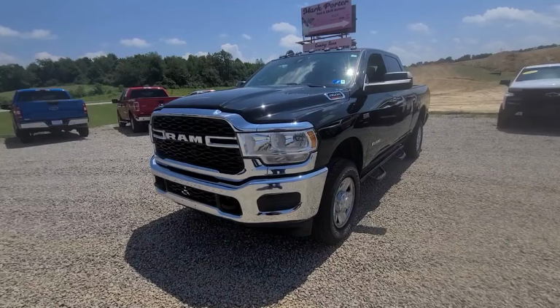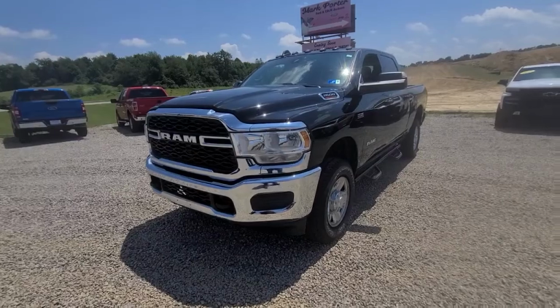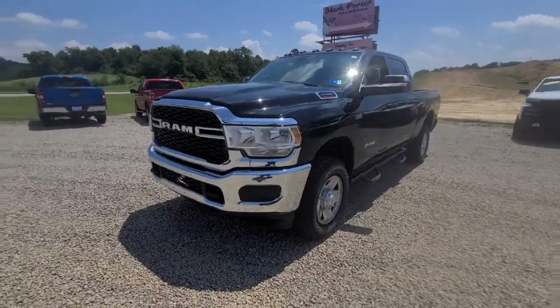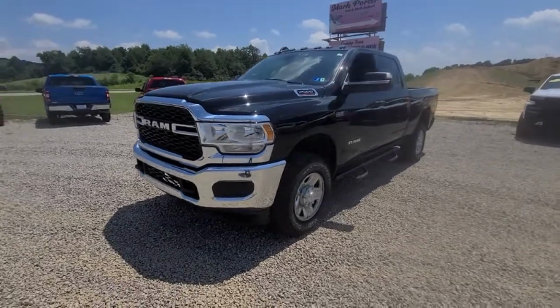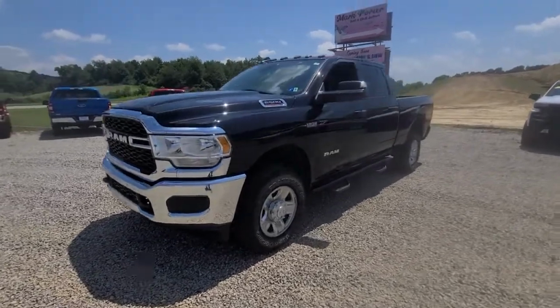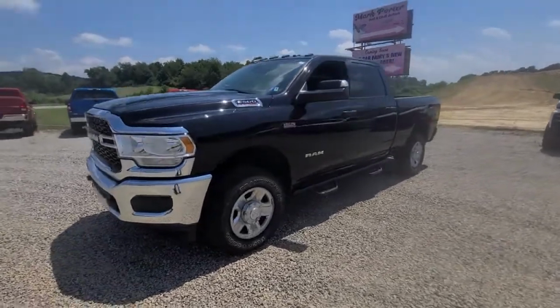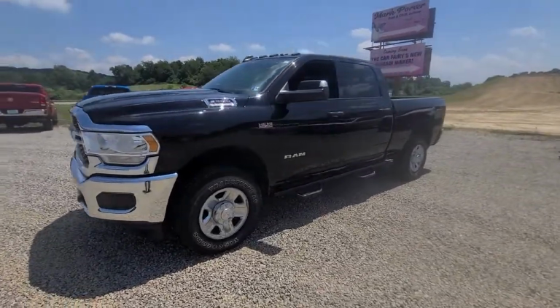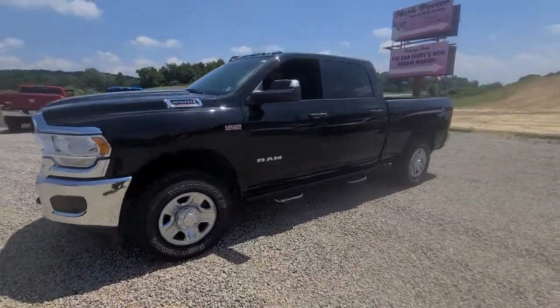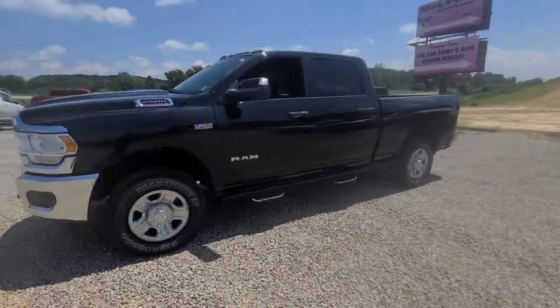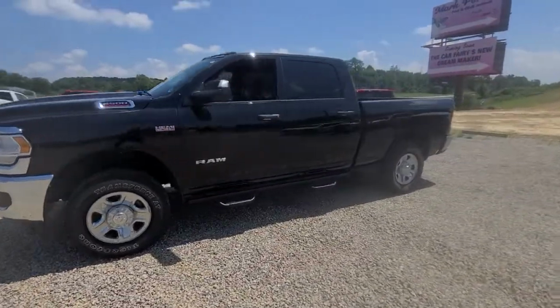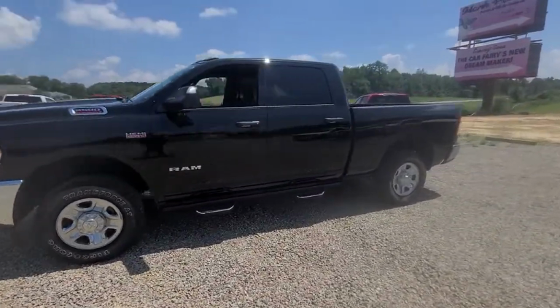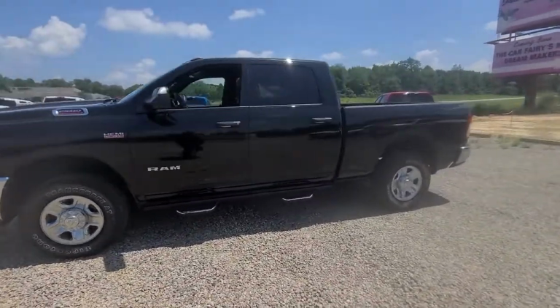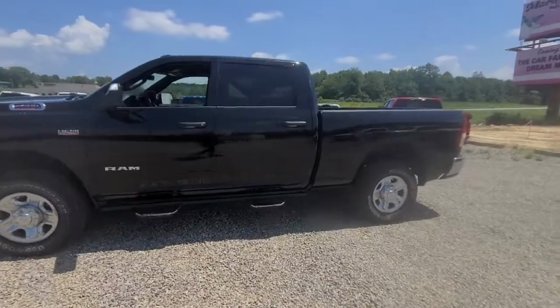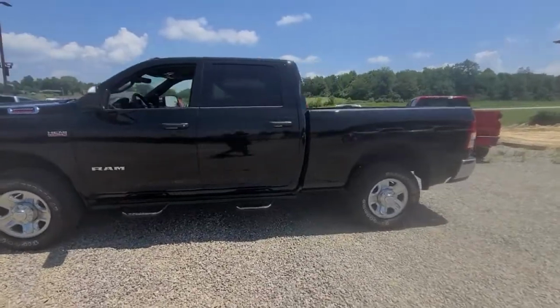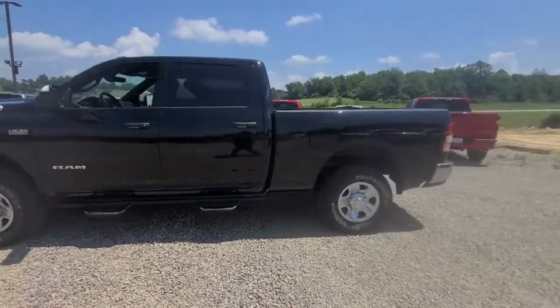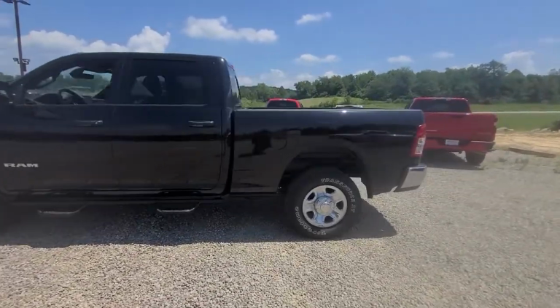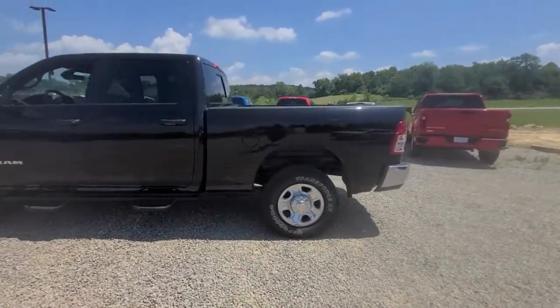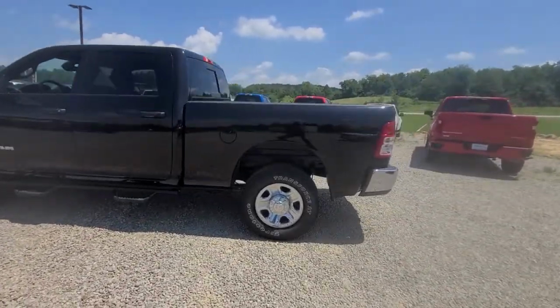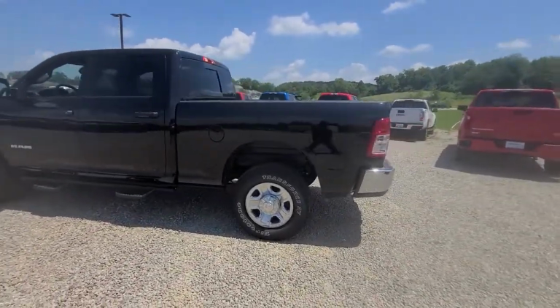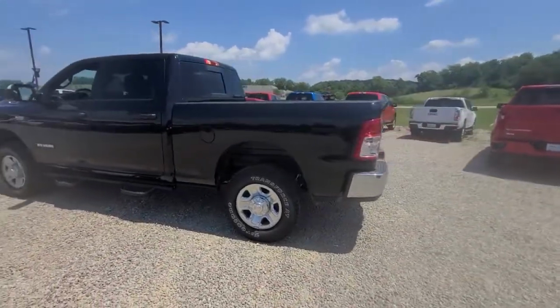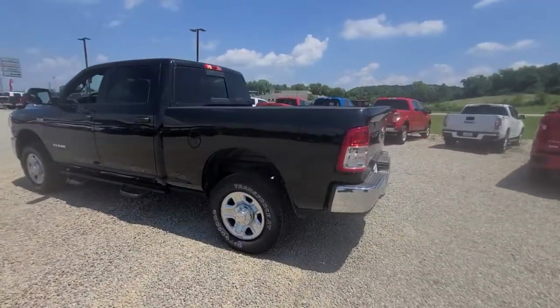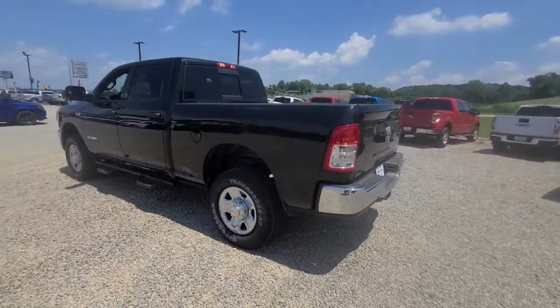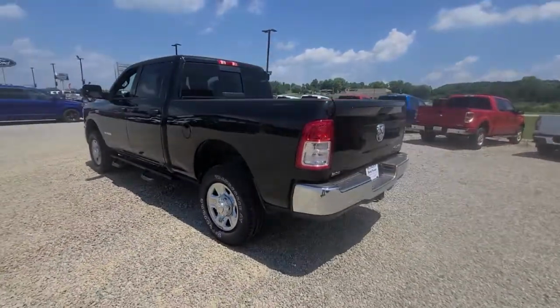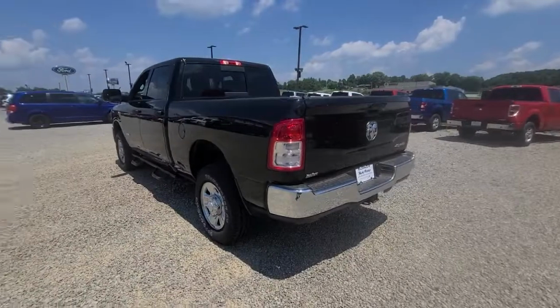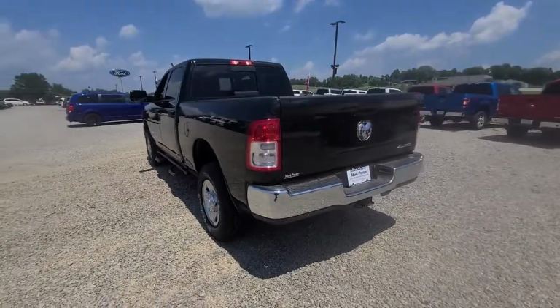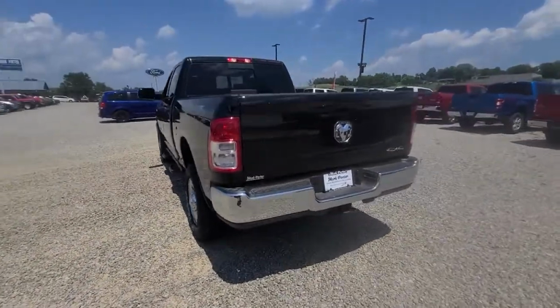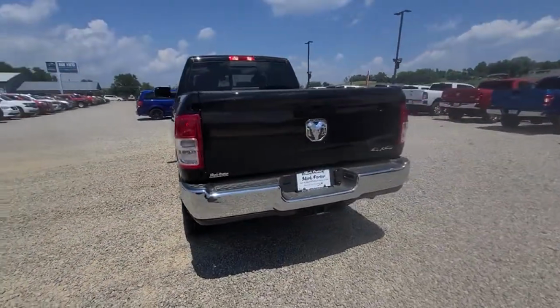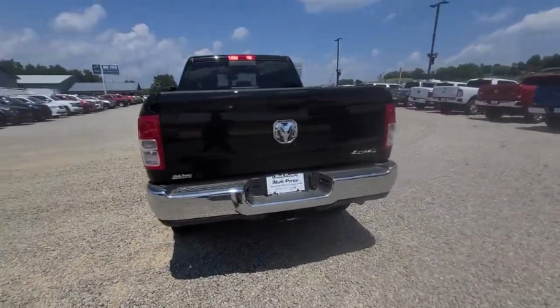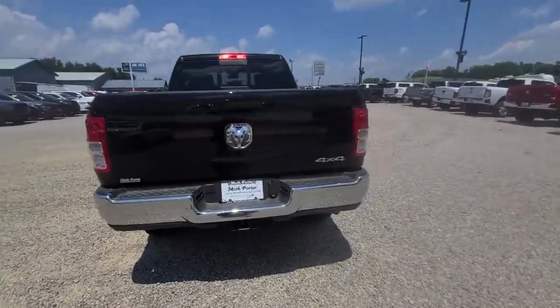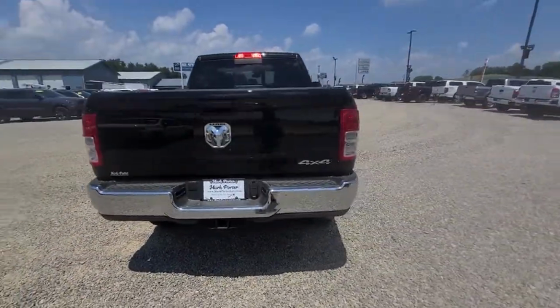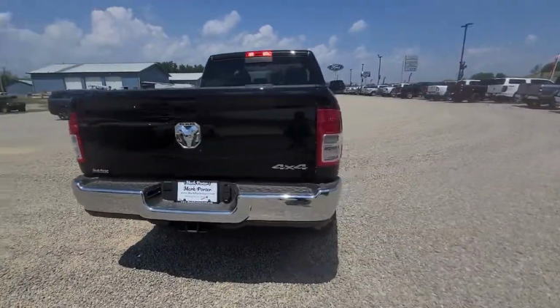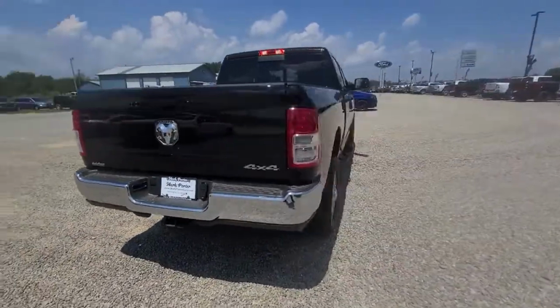Picture yourself in the 2022 Ram 2500. With less than 5,000 miles on the odometer, this vehicle provides excellent value. The Ram 2500 has what it takes to get the big jobs done right.